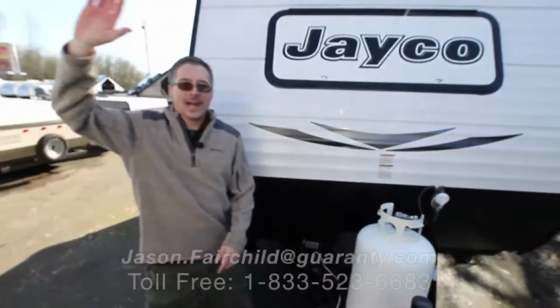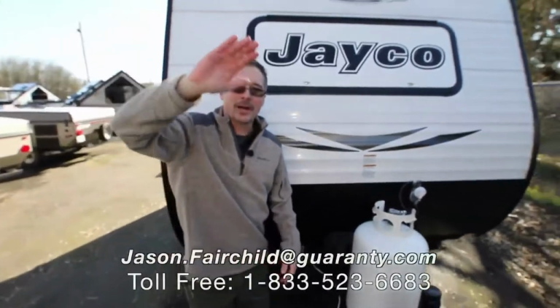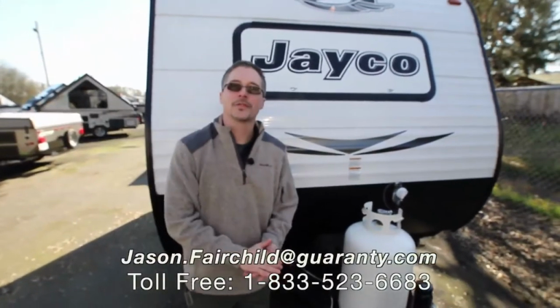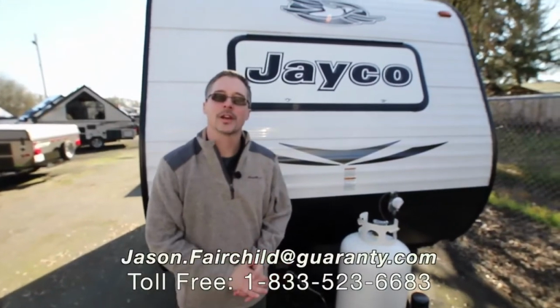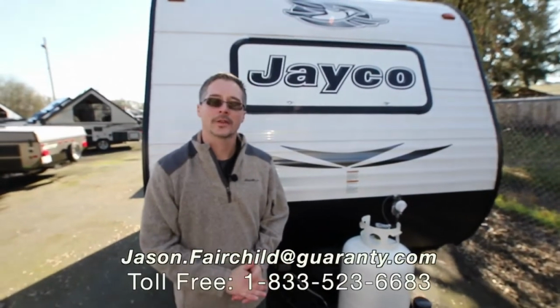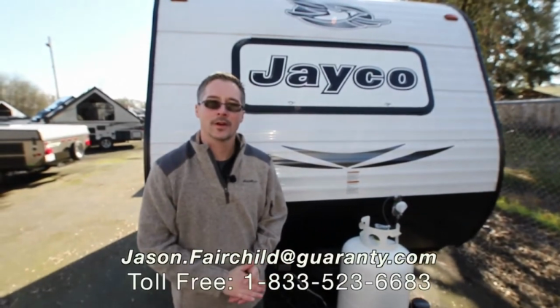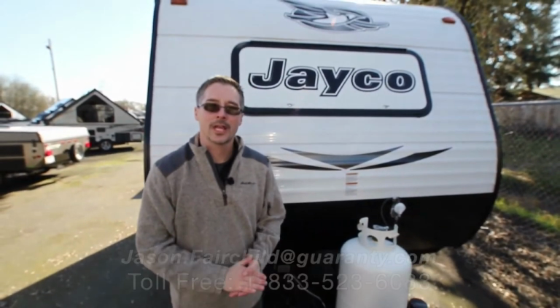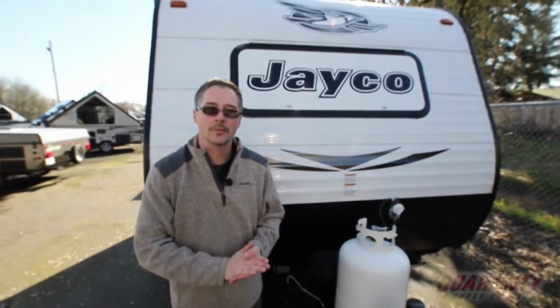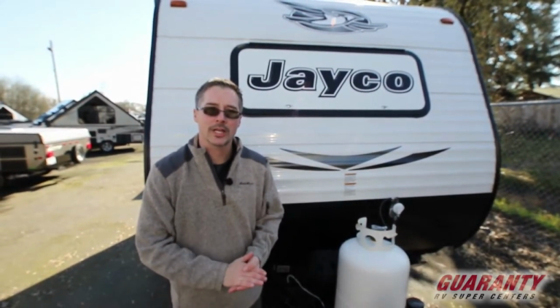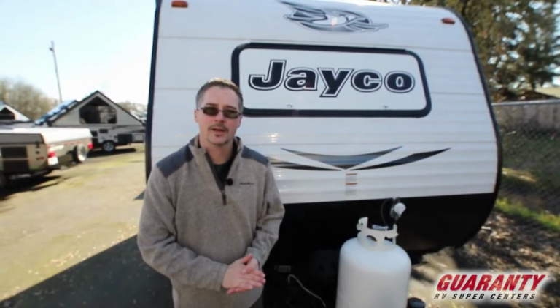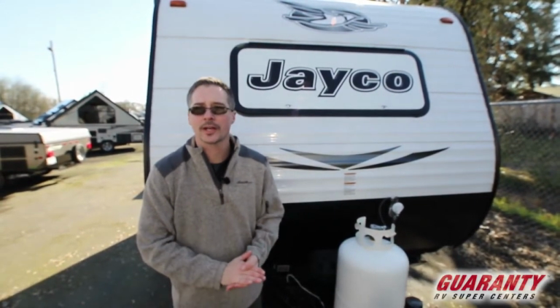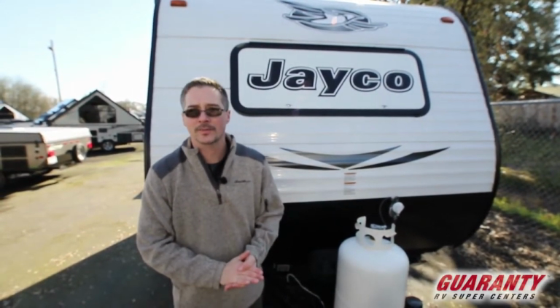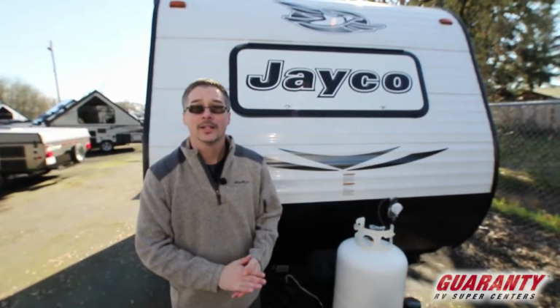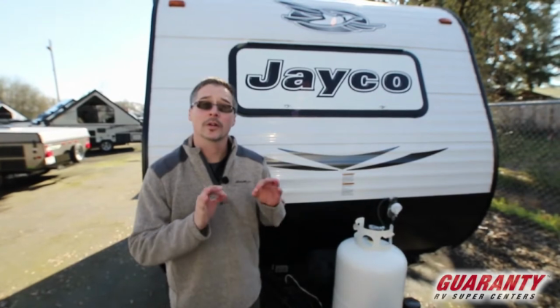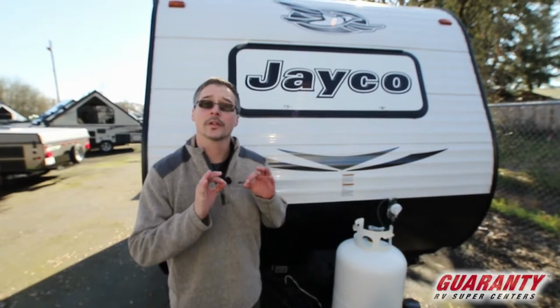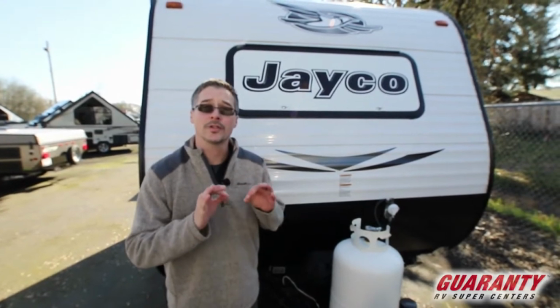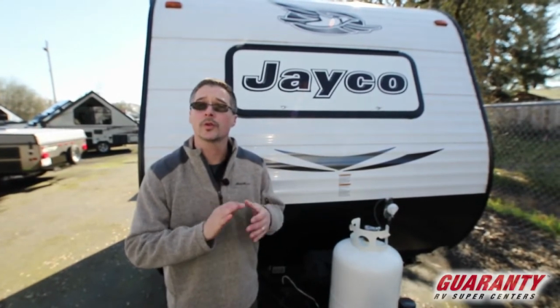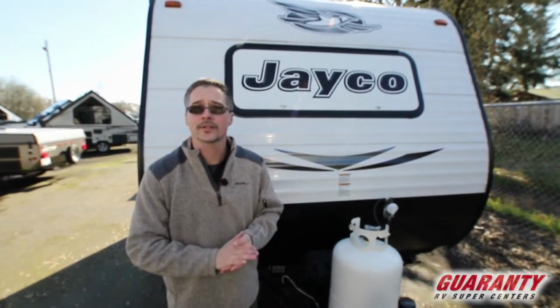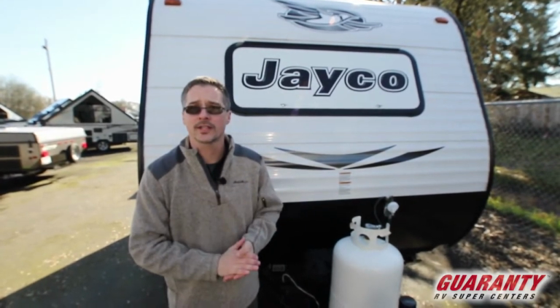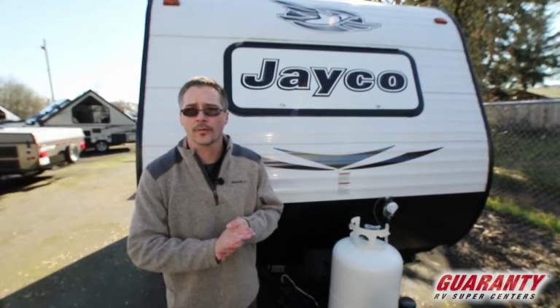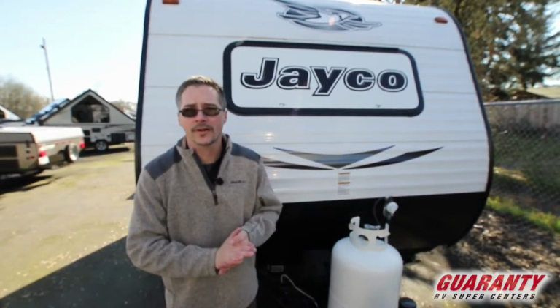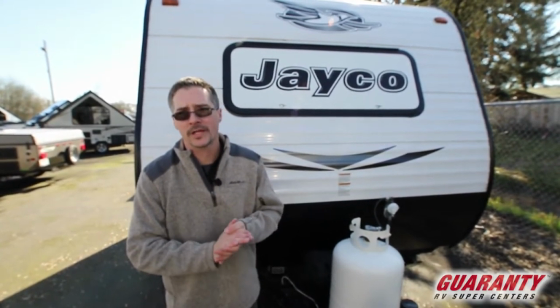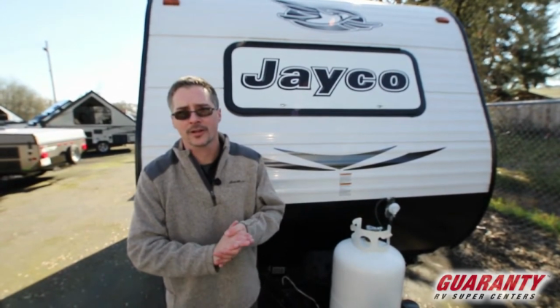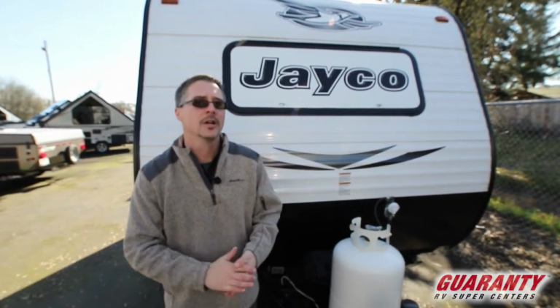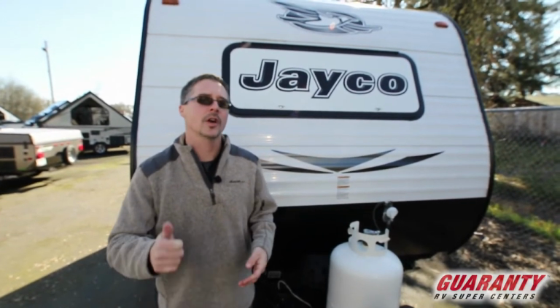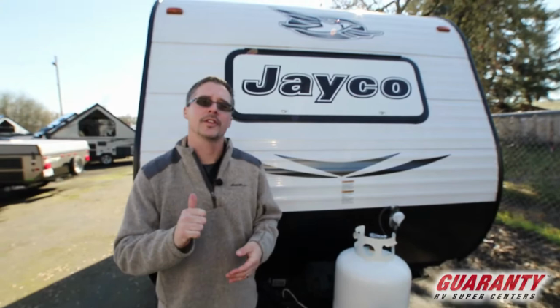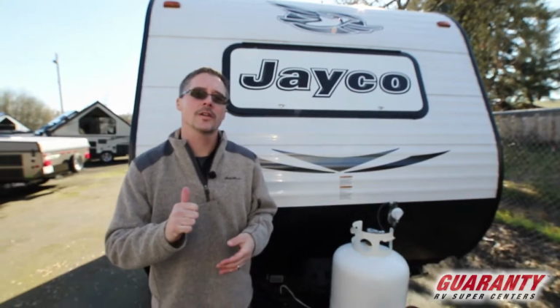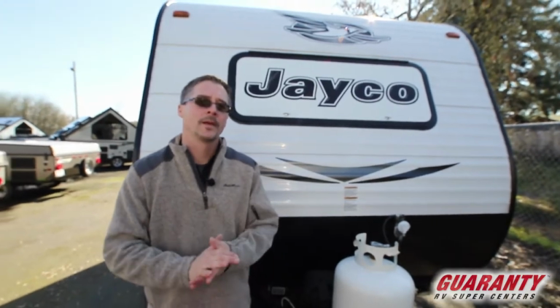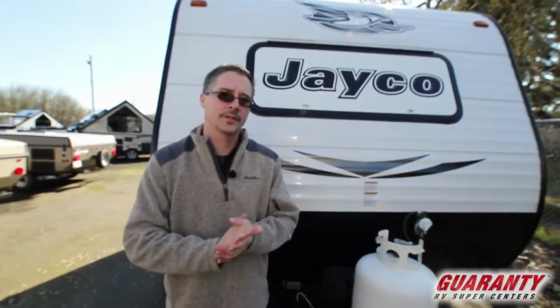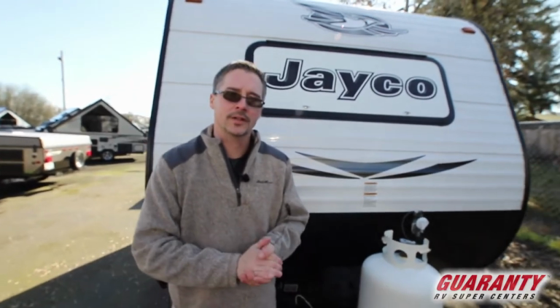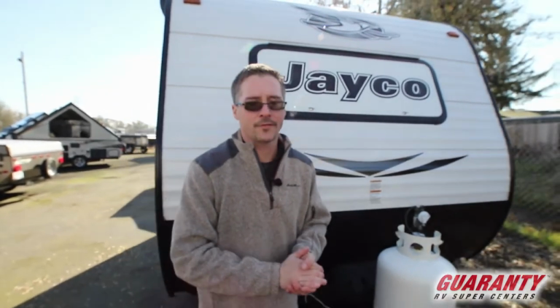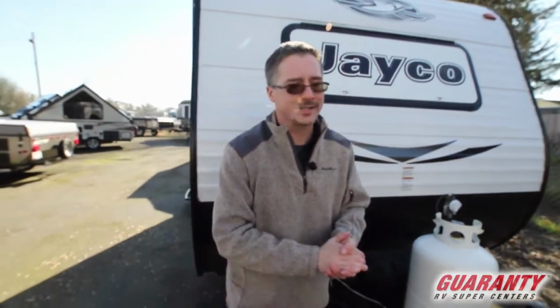Hey everybody, Jason Fairchild here with Guaranty RV. Thank you so much for taking the time to check out our website. Today we're going to go over a nice used 2016 145RB Jayco. We're going to start off on the interior and we'll finish off outside. Follow me inside.